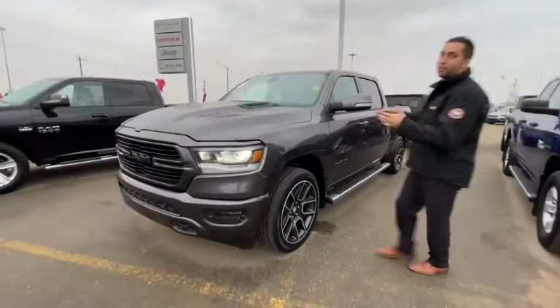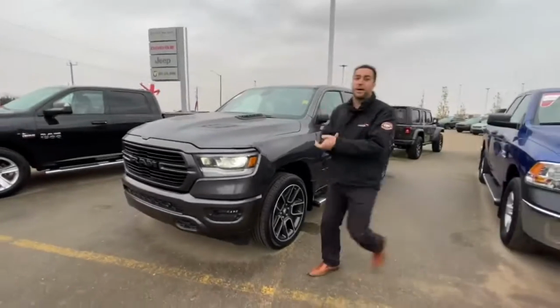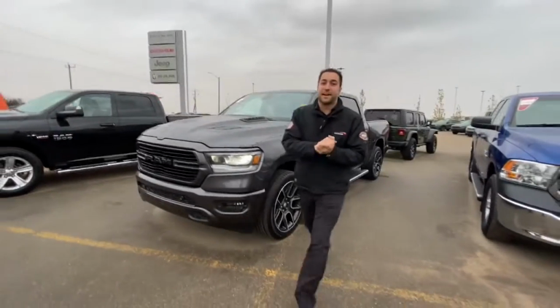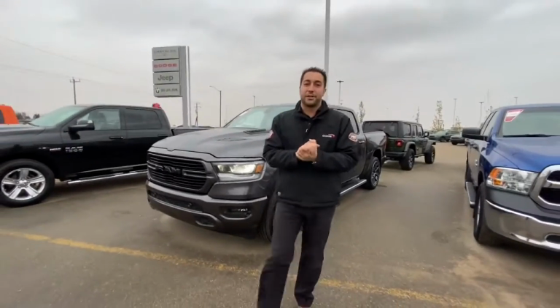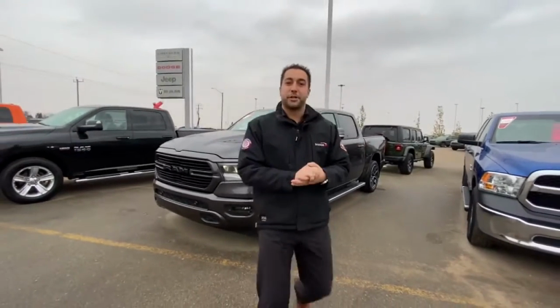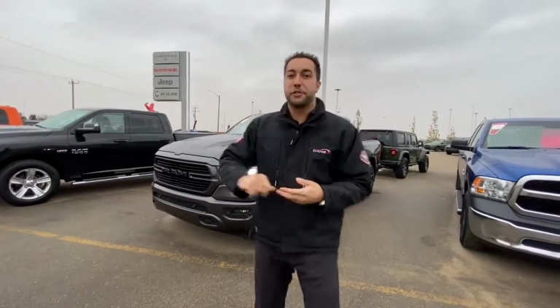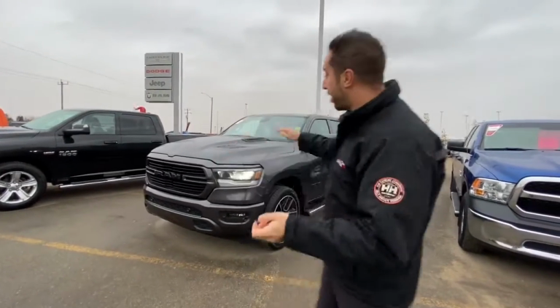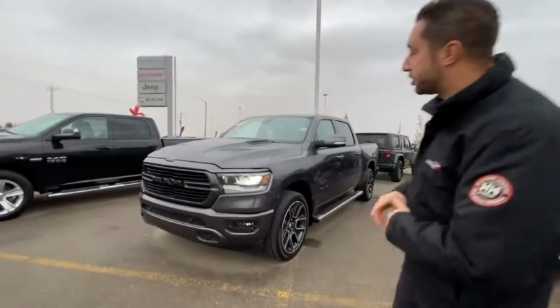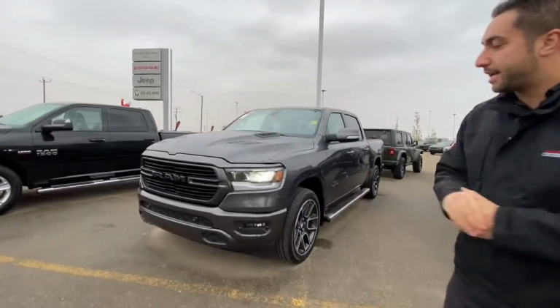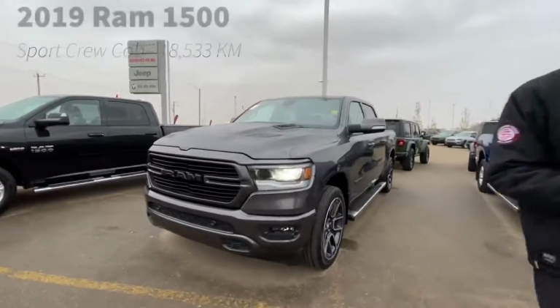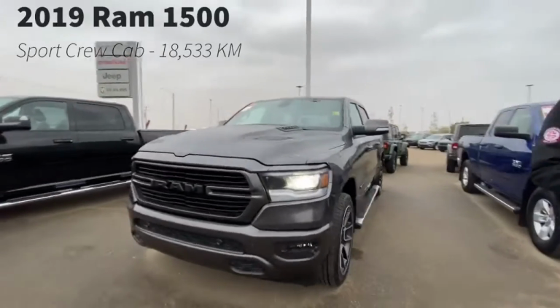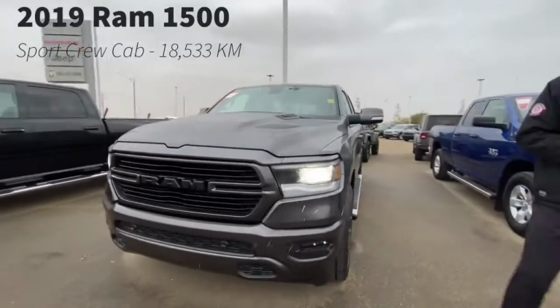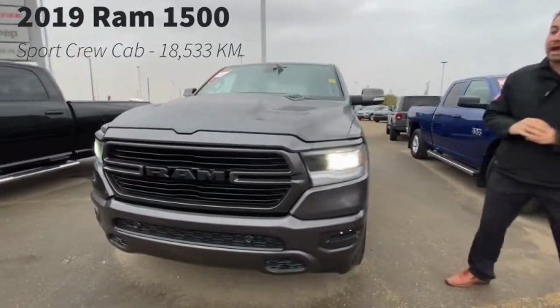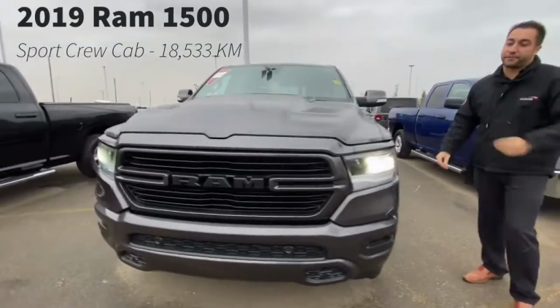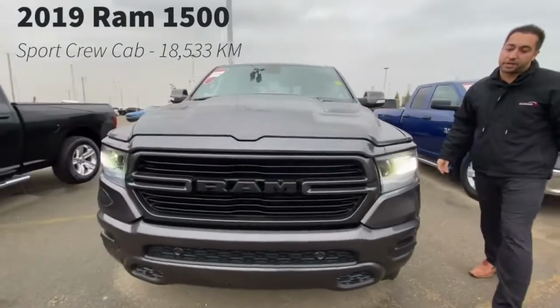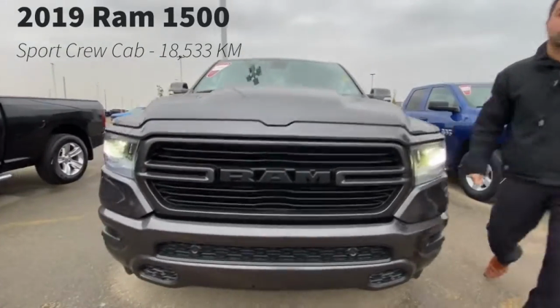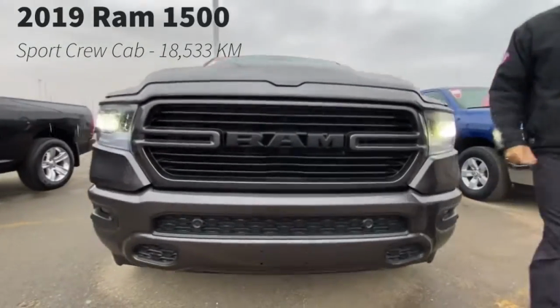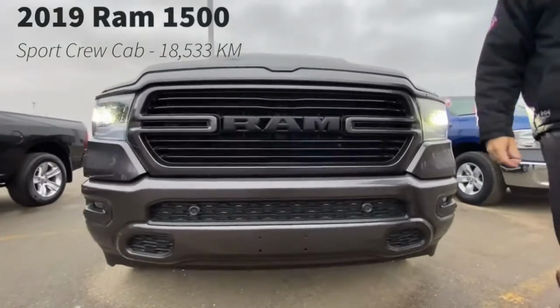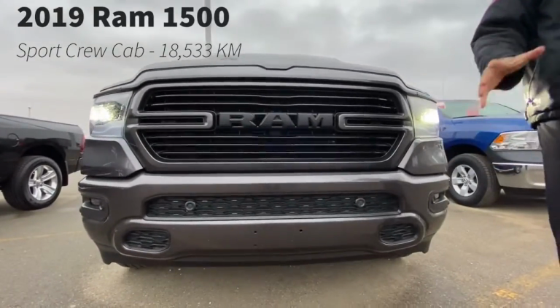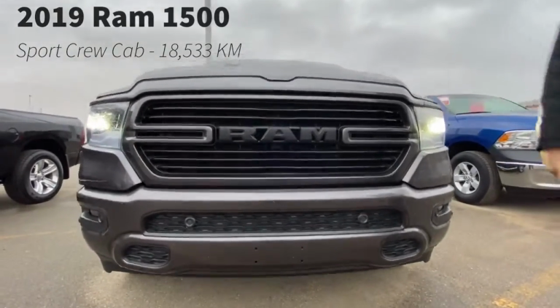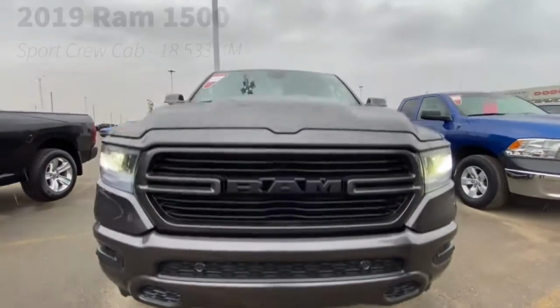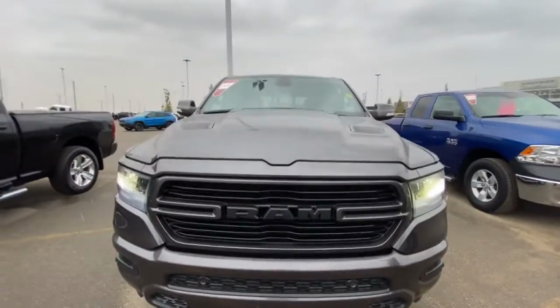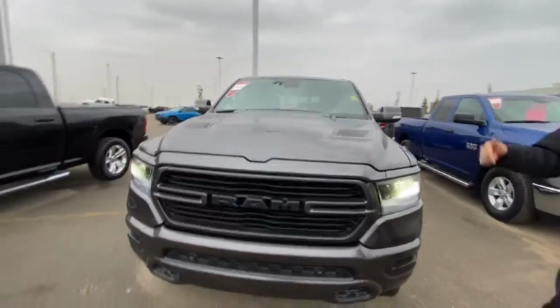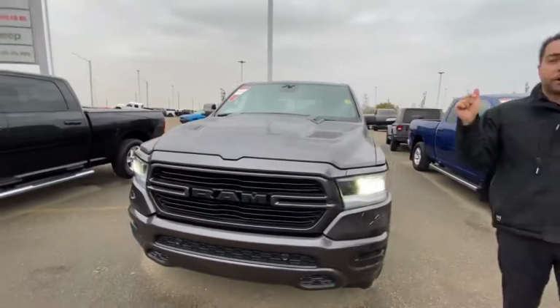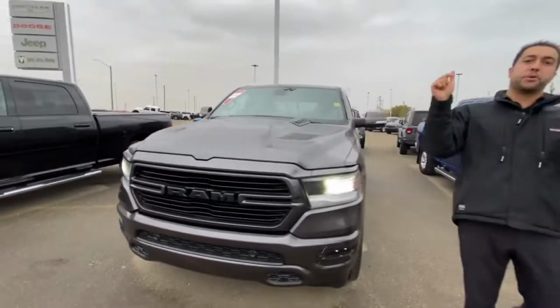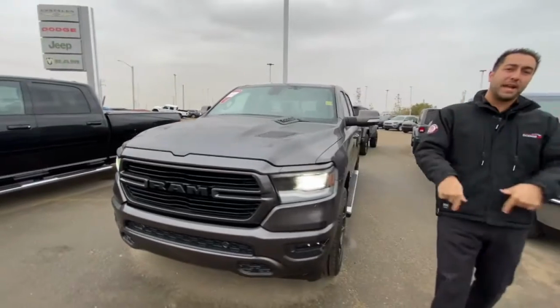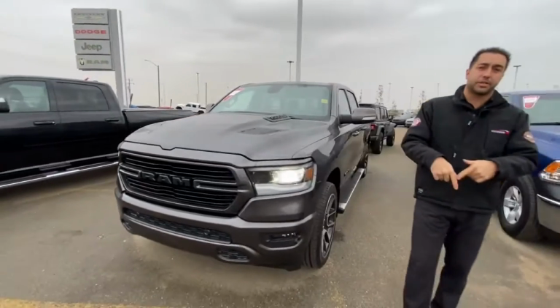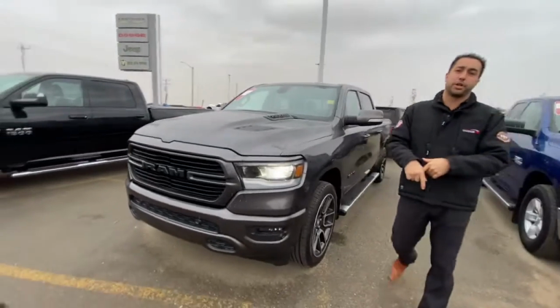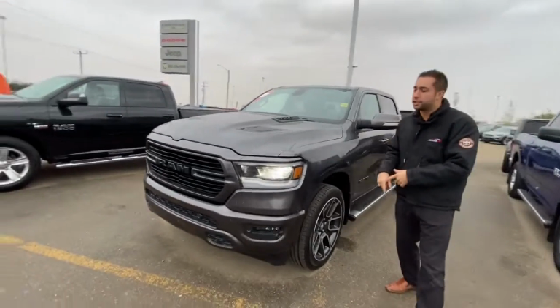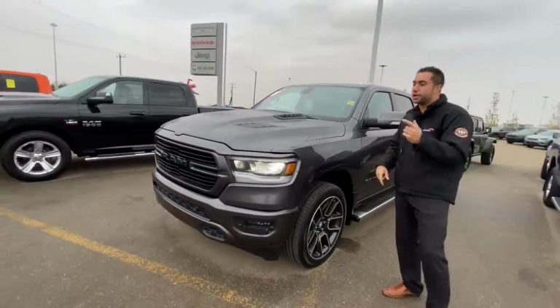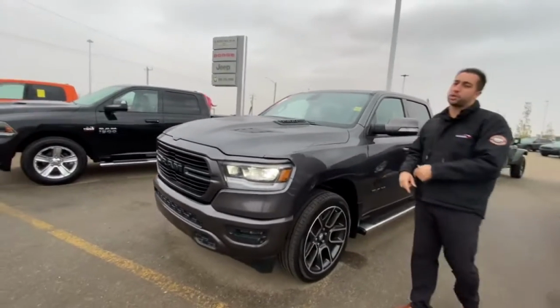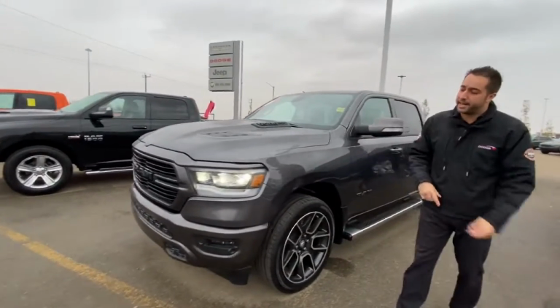What's up? NRS7 down here at Sherwood Dodge. We just got in on trade a 2019 Ram 1500 Sport. It's only got about 18,000 kilometers on it. It was bought brand new right here at Sherwood Dodge and just got traded in.